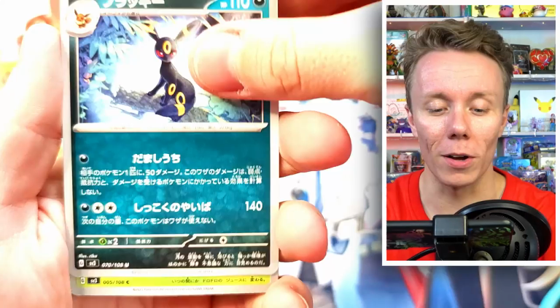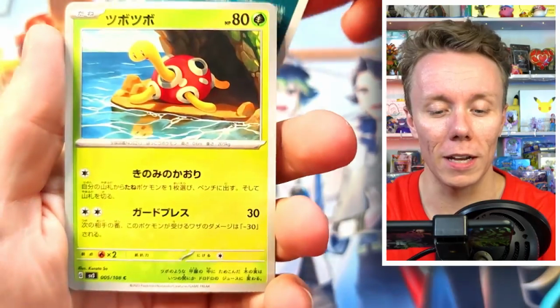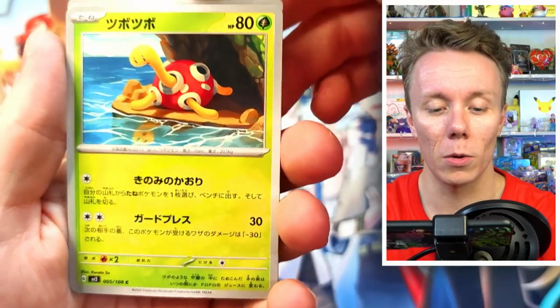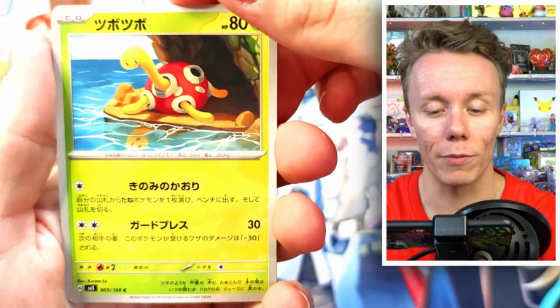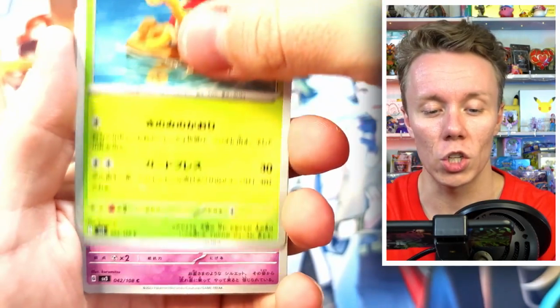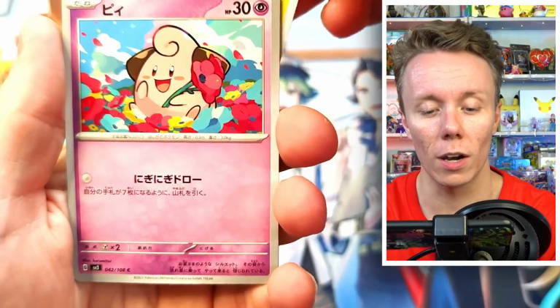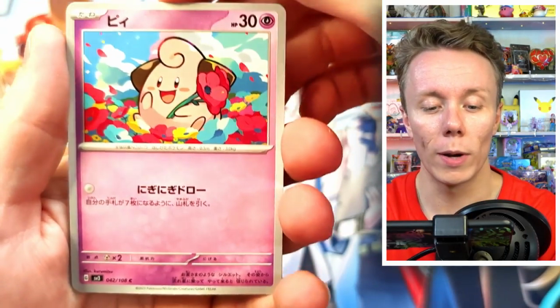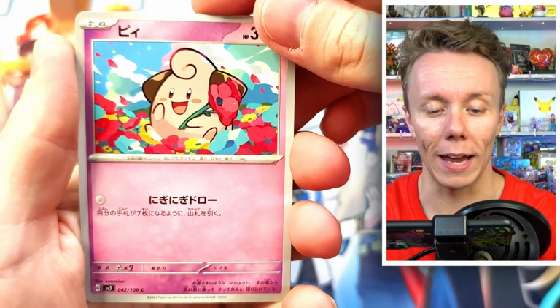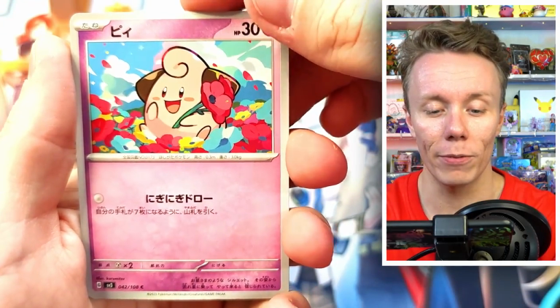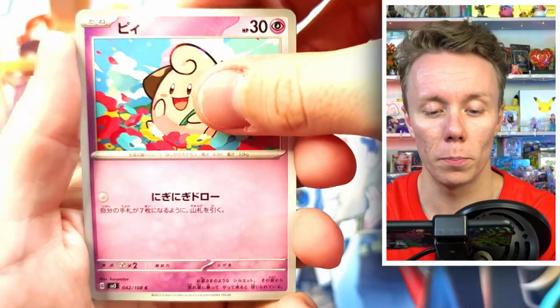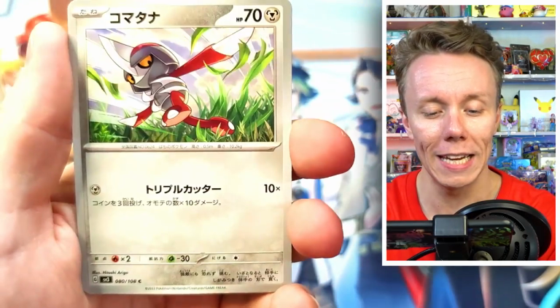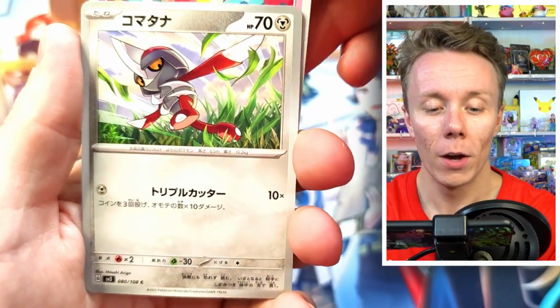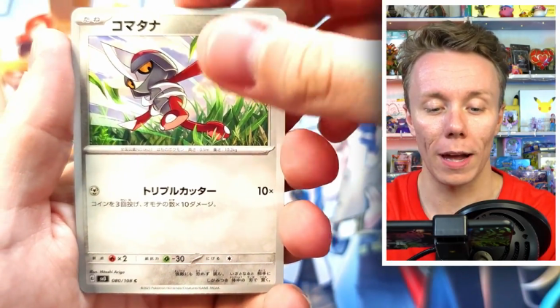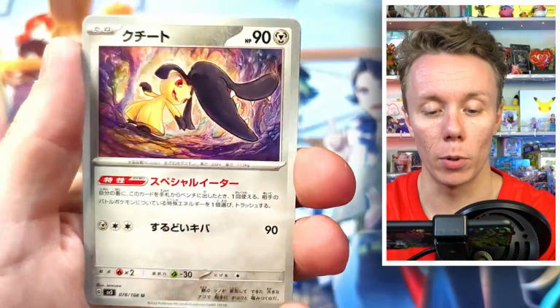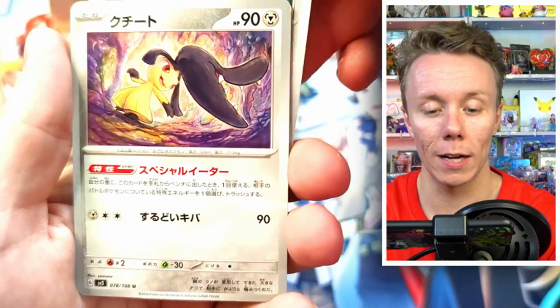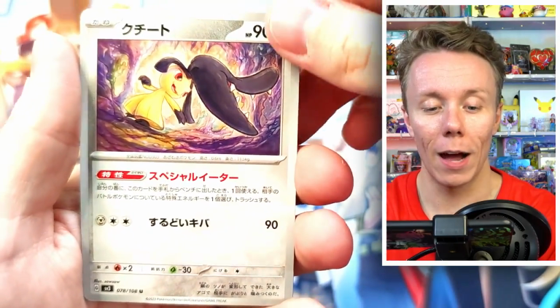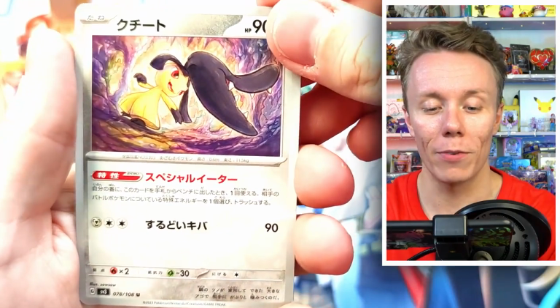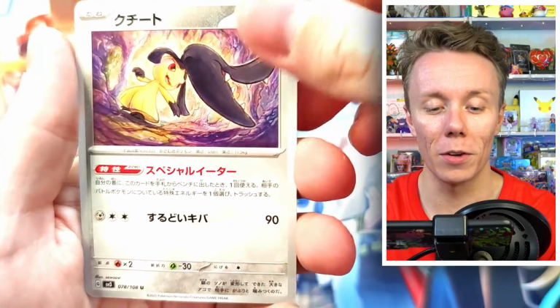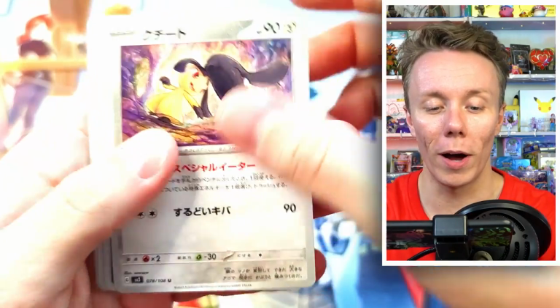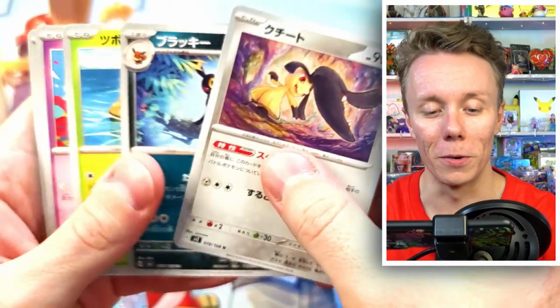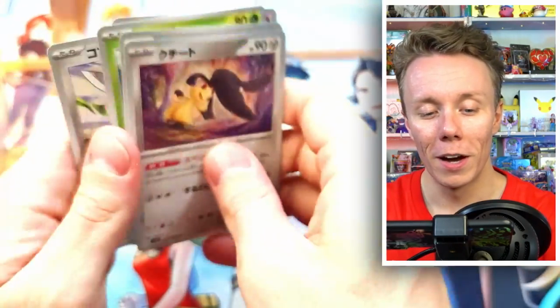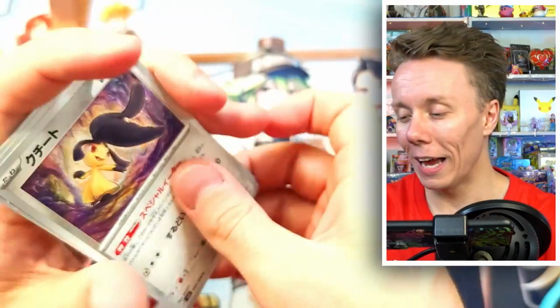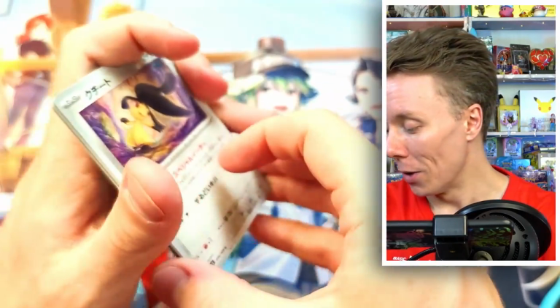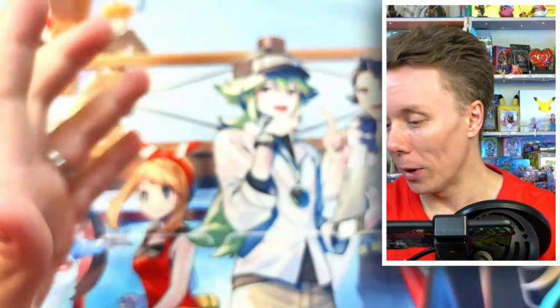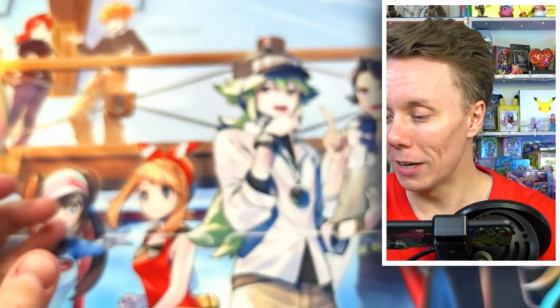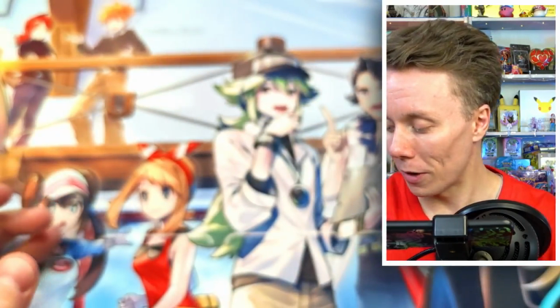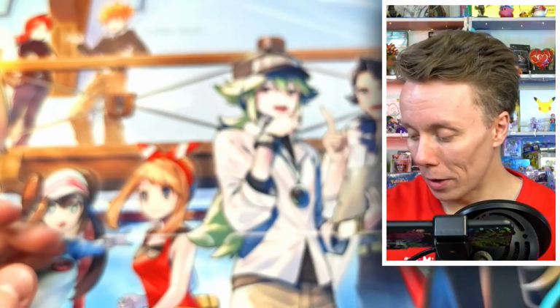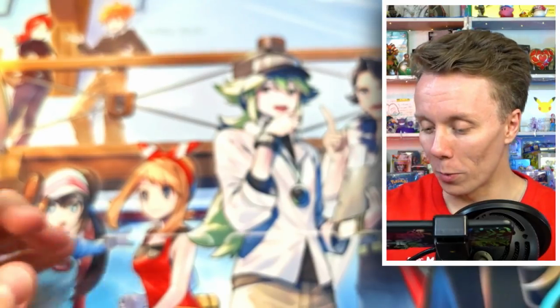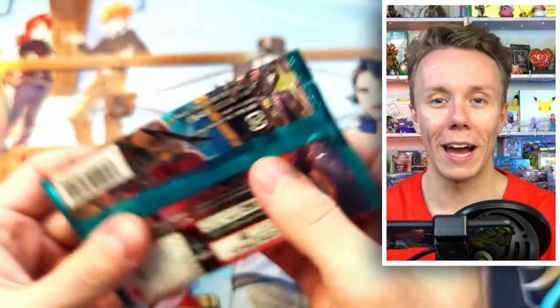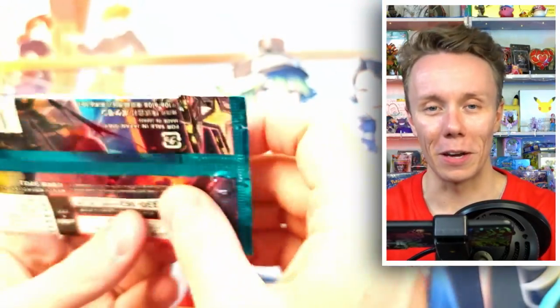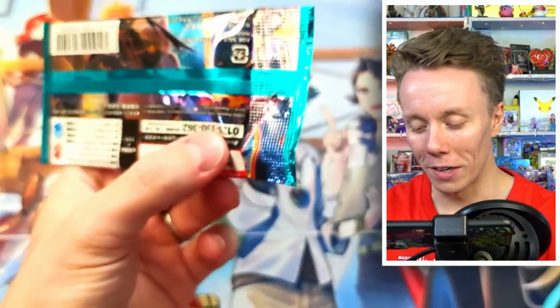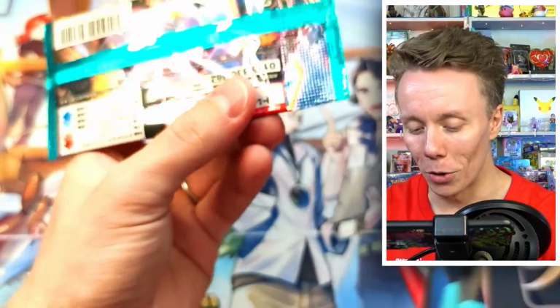Packet seven: we have an Umbreon — very nice. We have a Shuckle, a Clefairy, a Pawniard, and another Mawile. We're really not doing very well on these pulls — we only have like one Glimora EX. Maybe I shouldn't have opened this box.